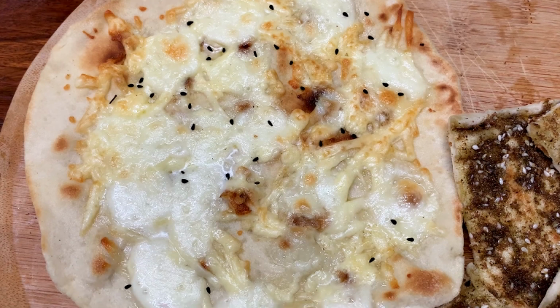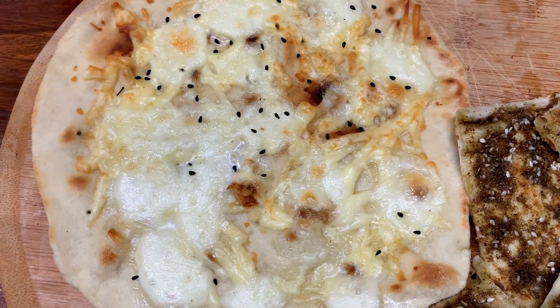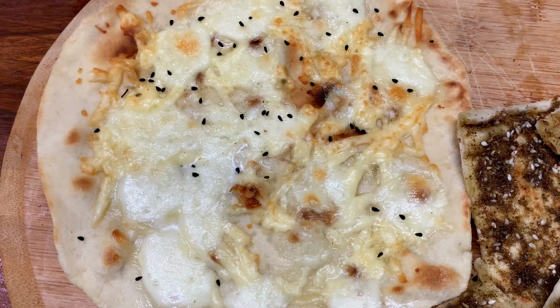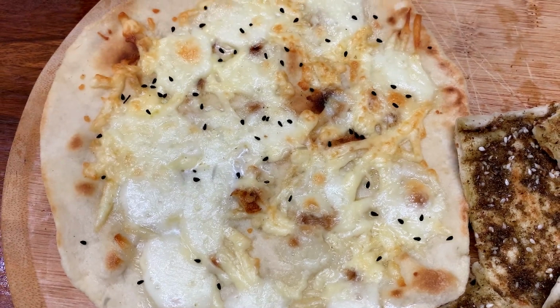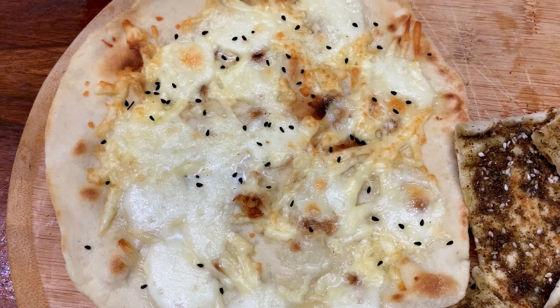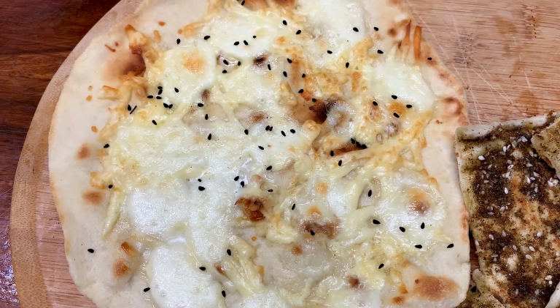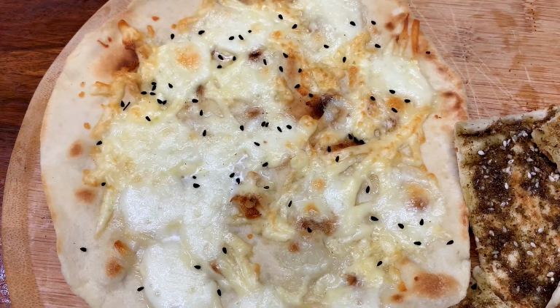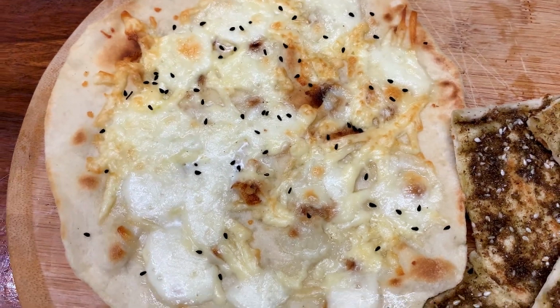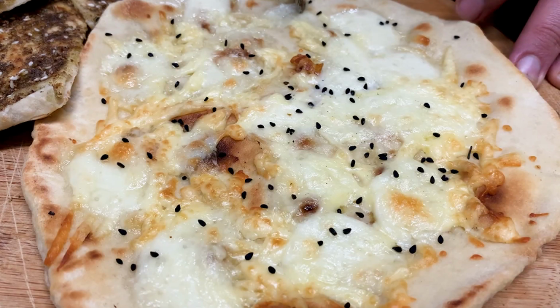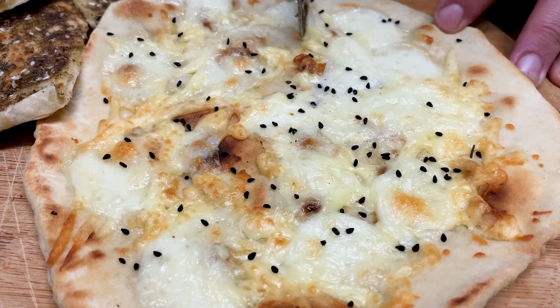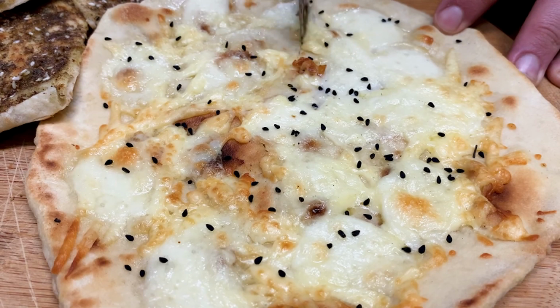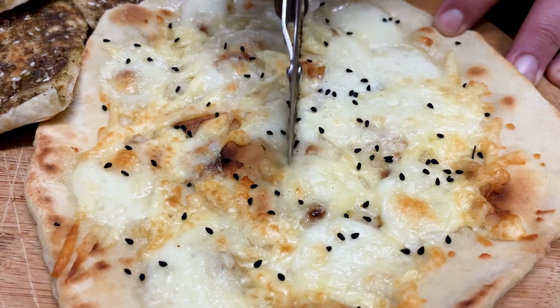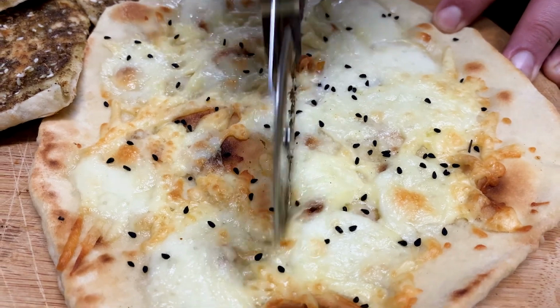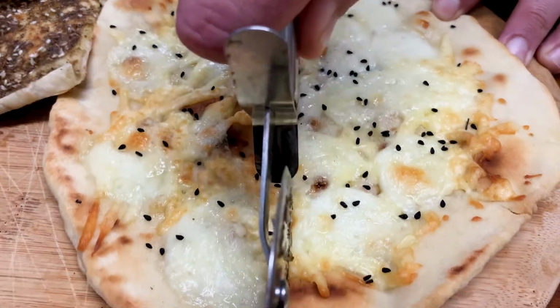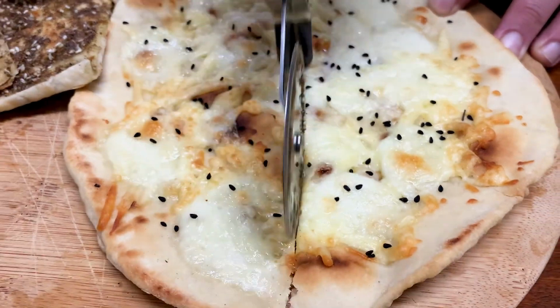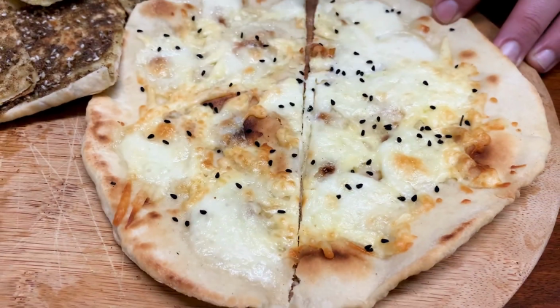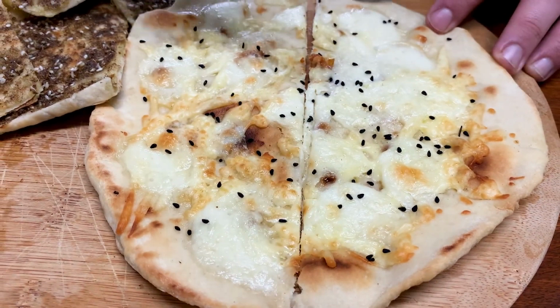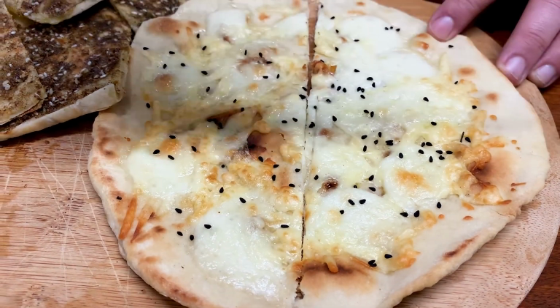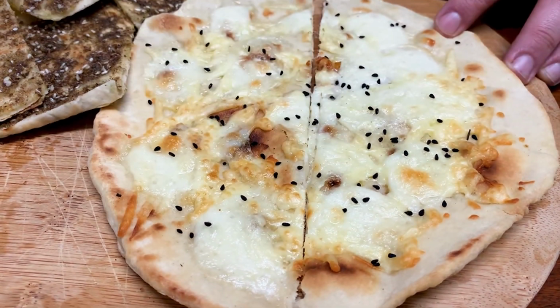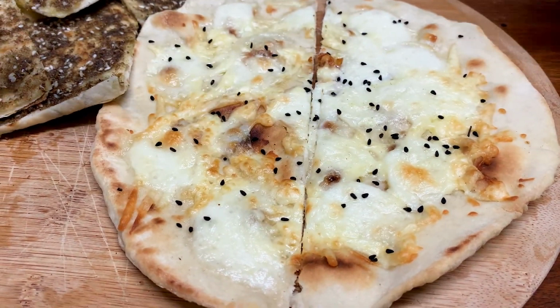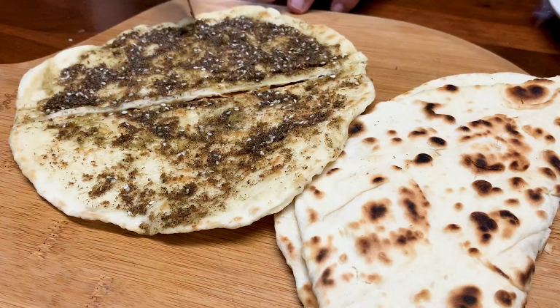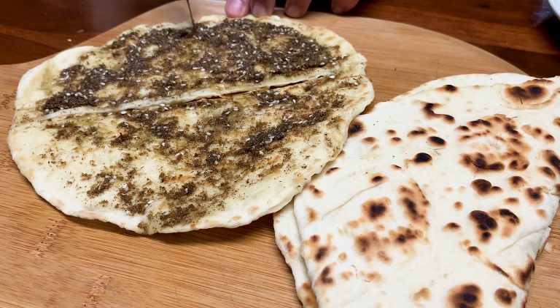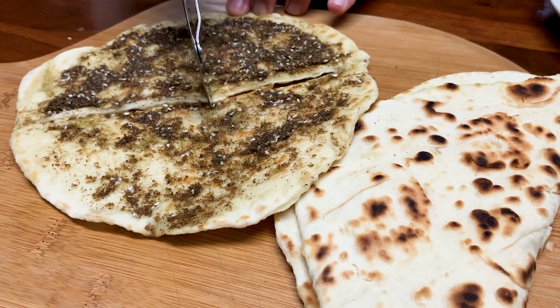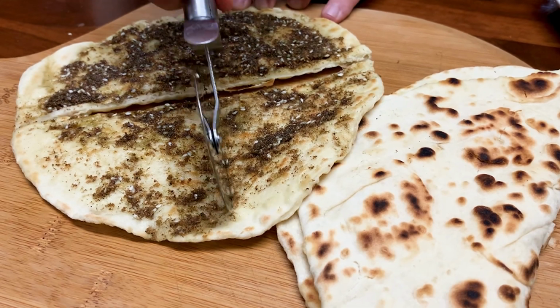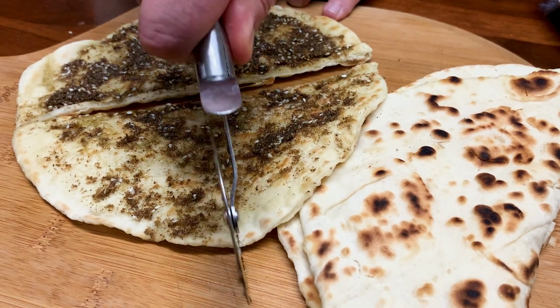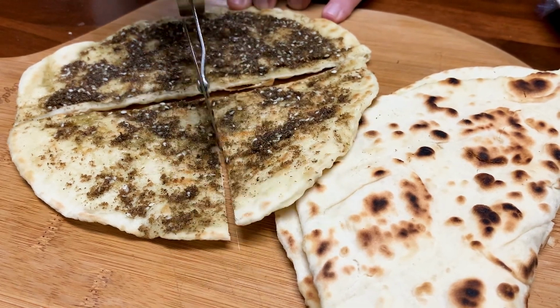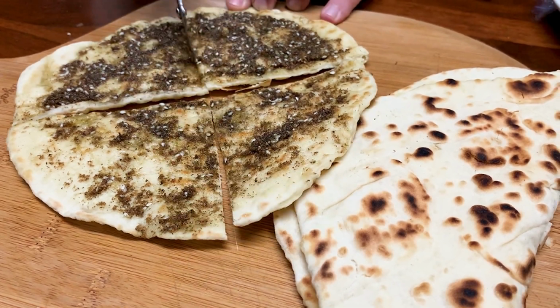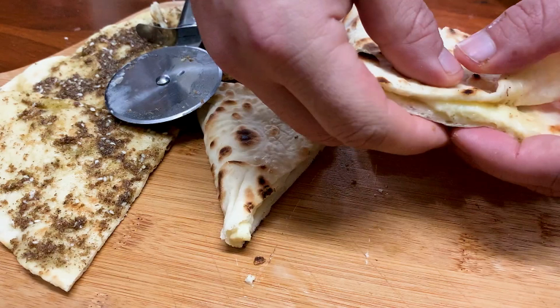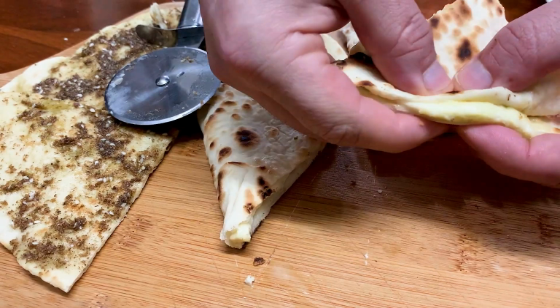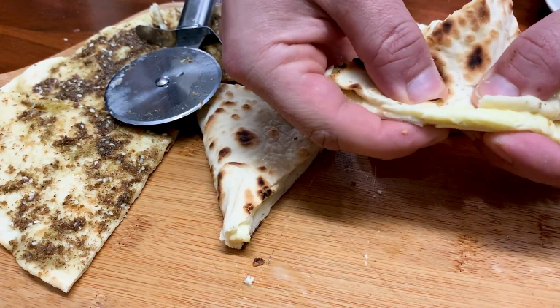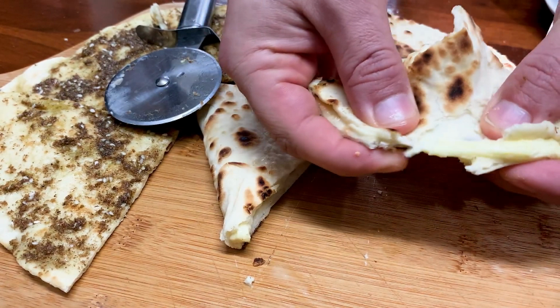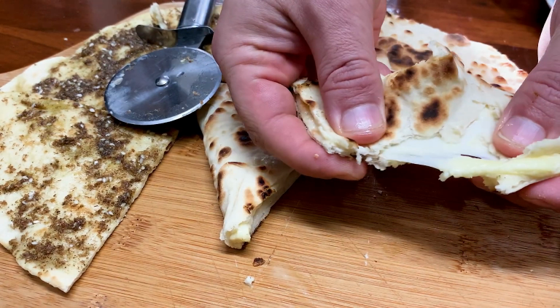And there you have it. Sprinkle some black seed on the cheese. You could have it with tea — it's absolutely delicious and you will love this. I hope you've liked this video and I'll see you again in the next one.